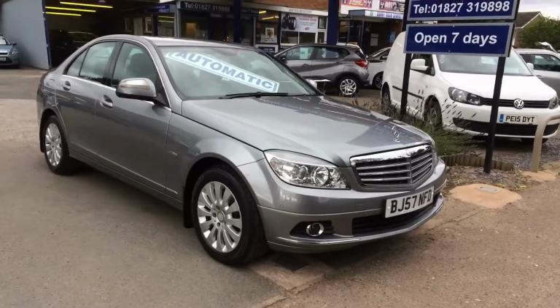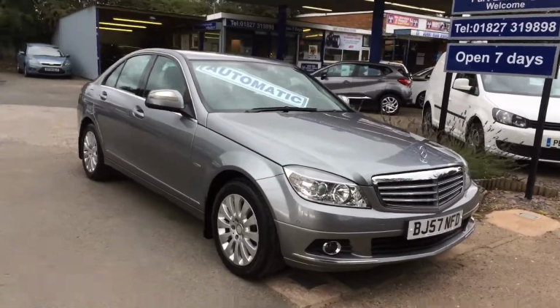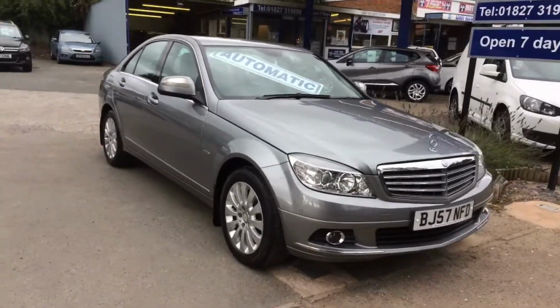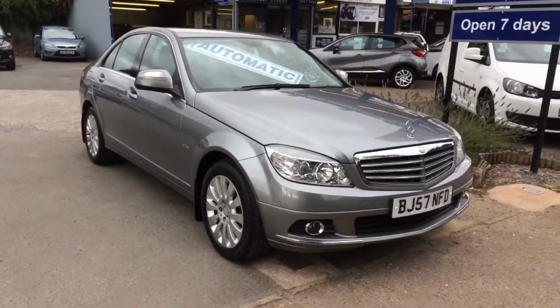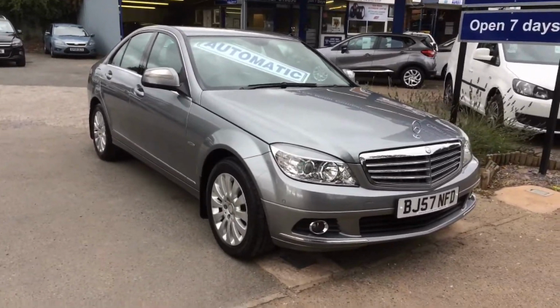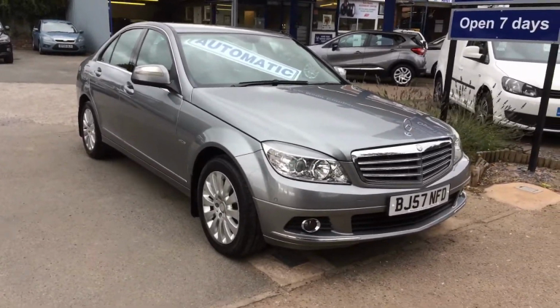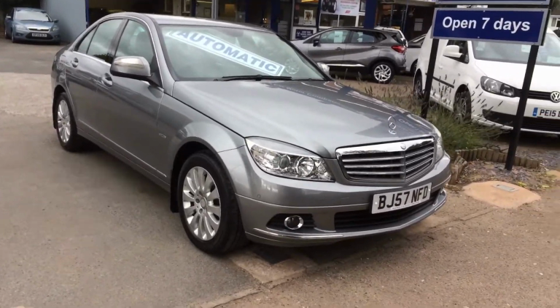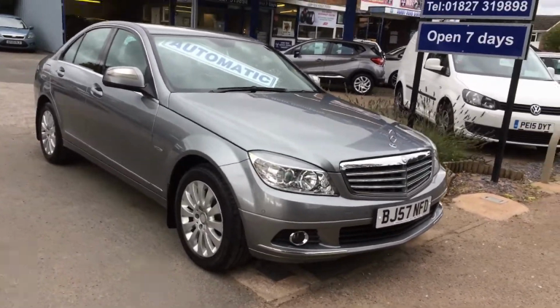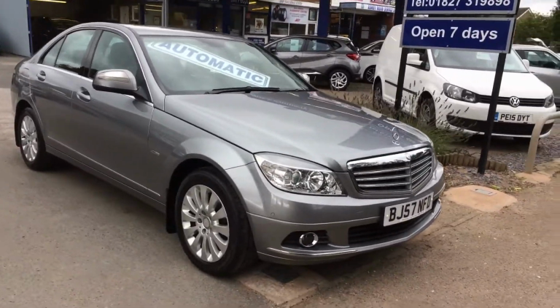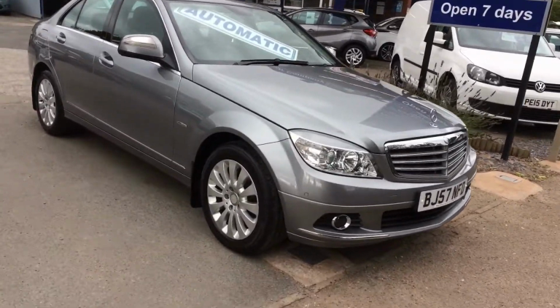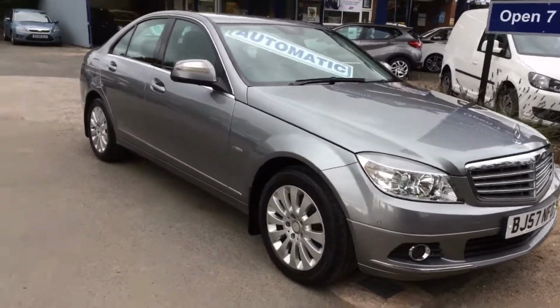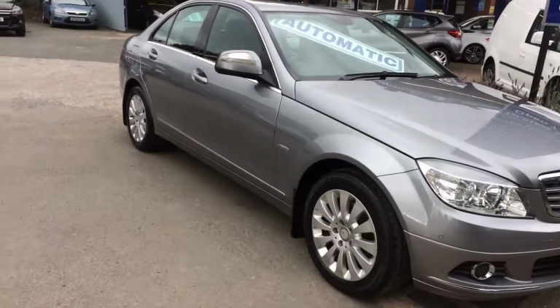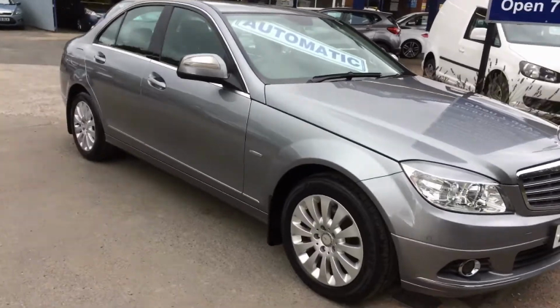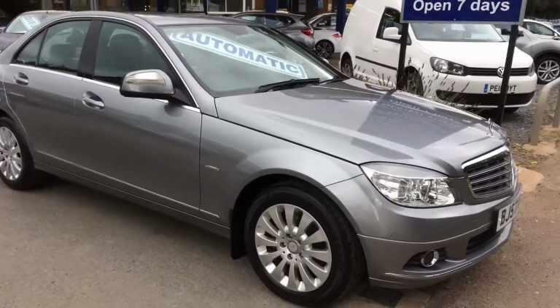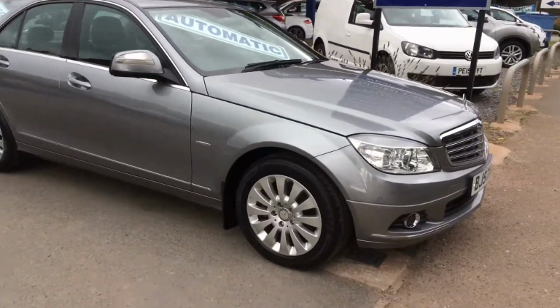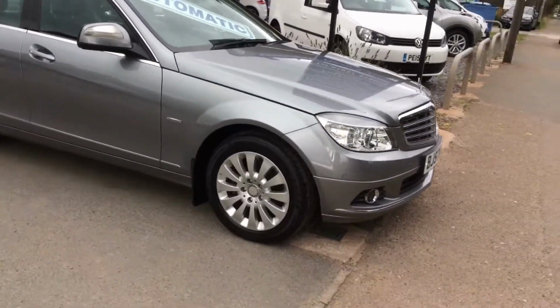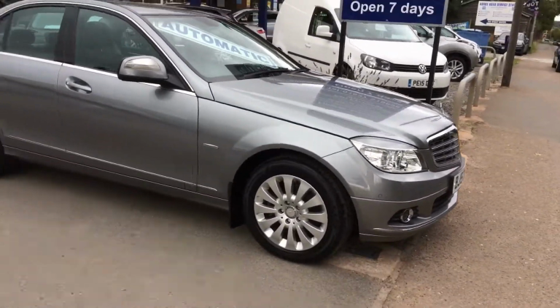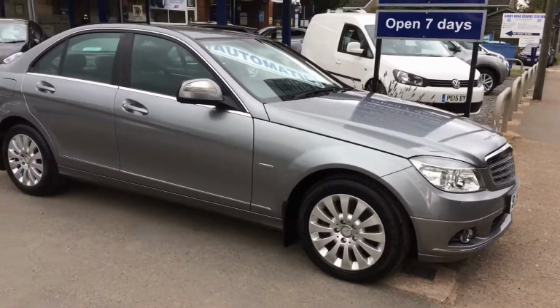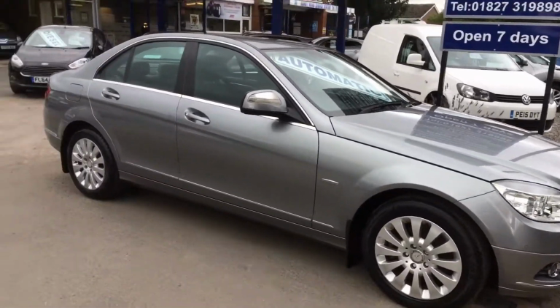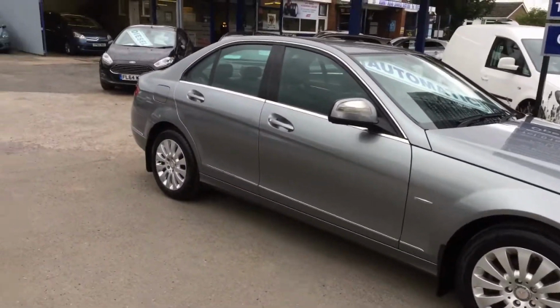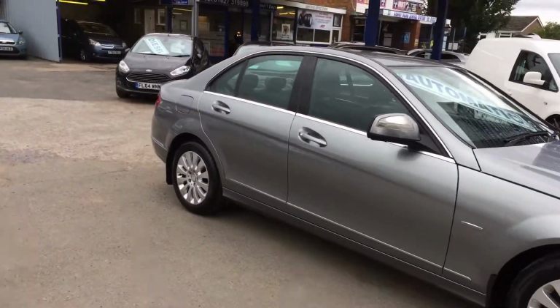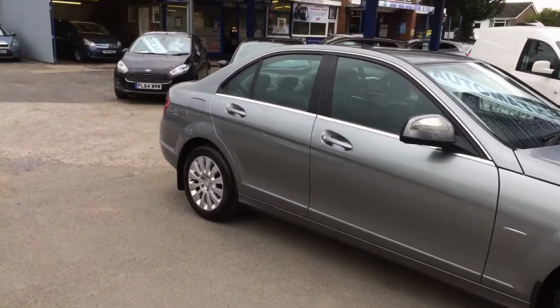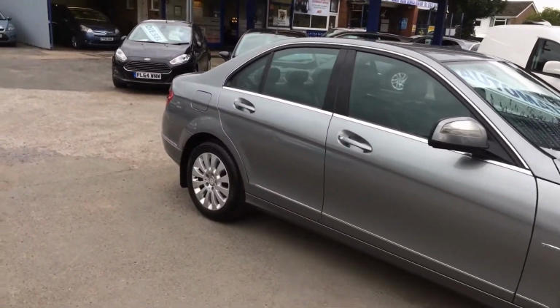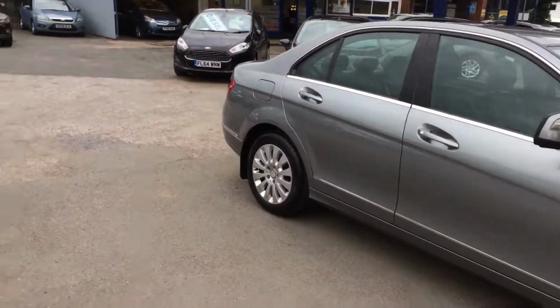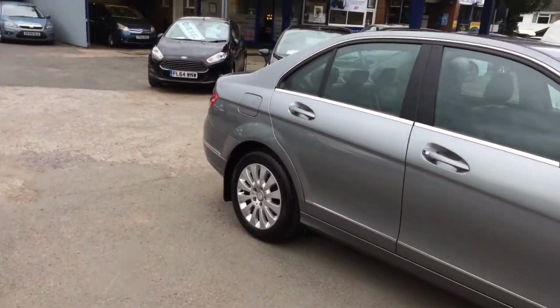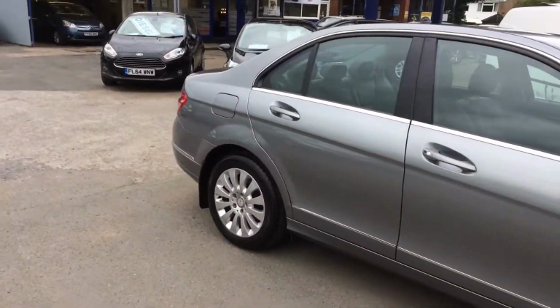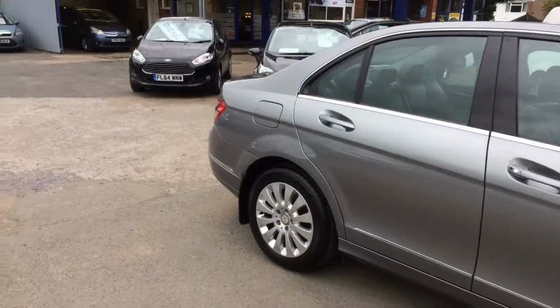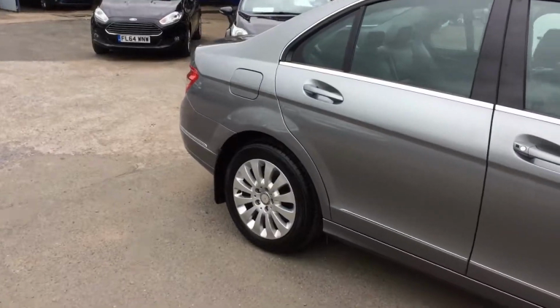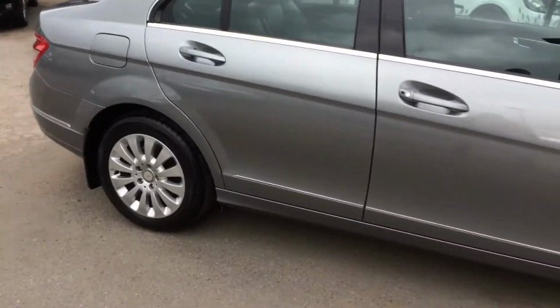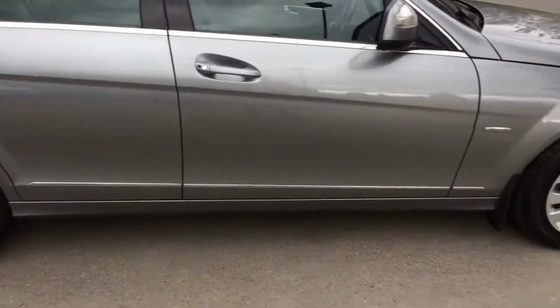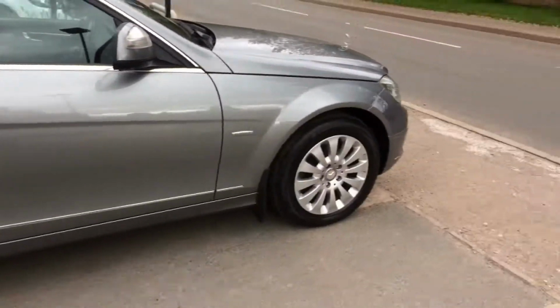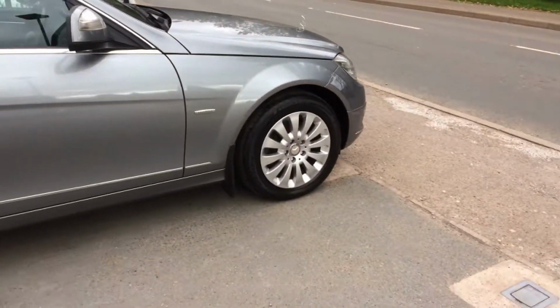Here's a short video of our Mercedes C-Class petrol, automatic as you can see. Paintwork beautiful condition, so are the alloys and tyres.